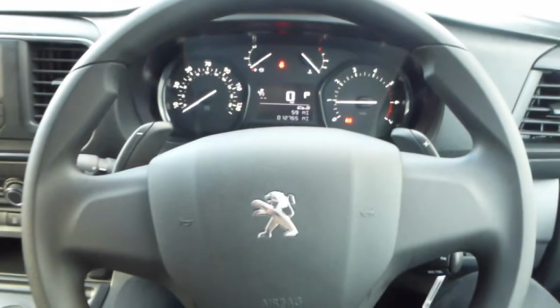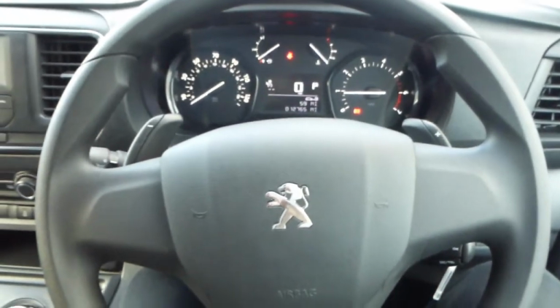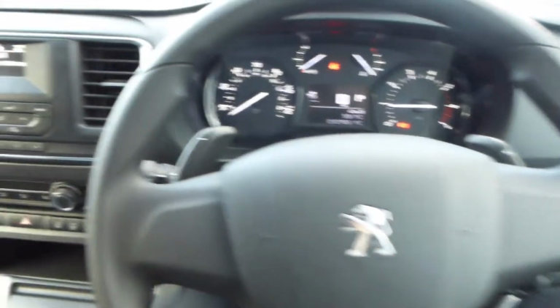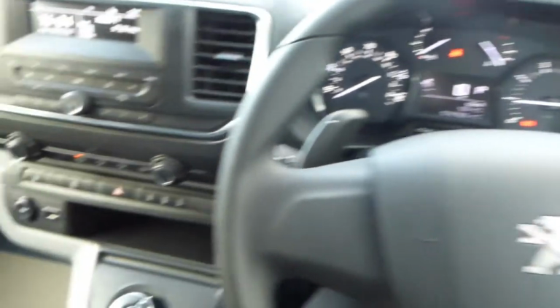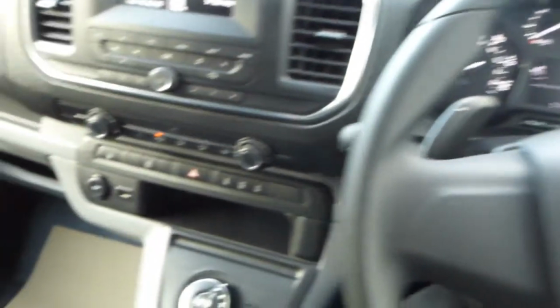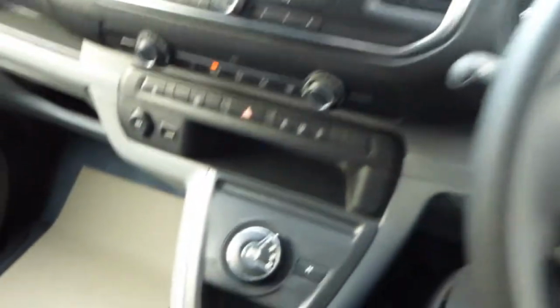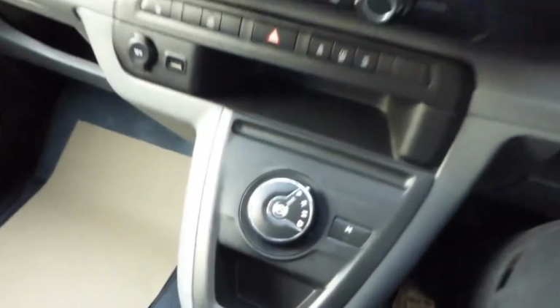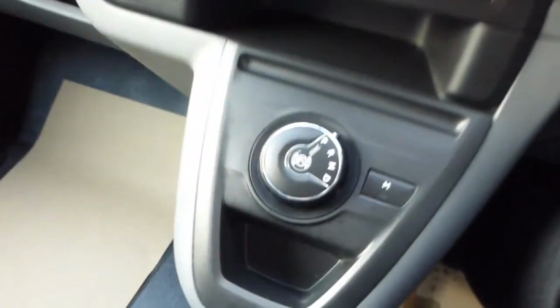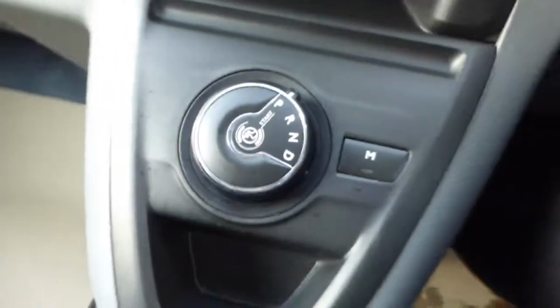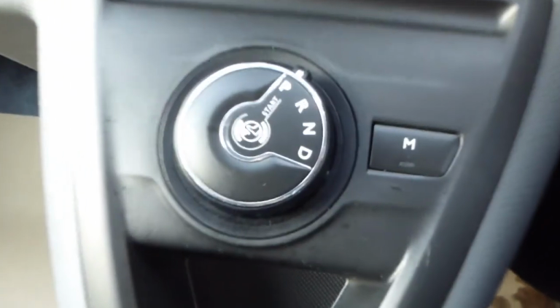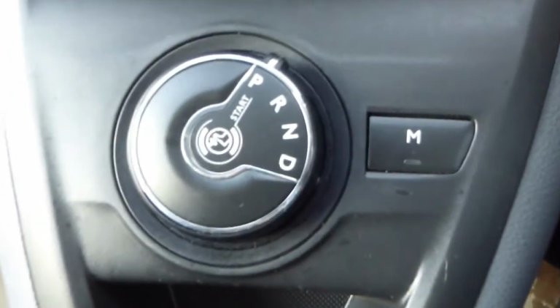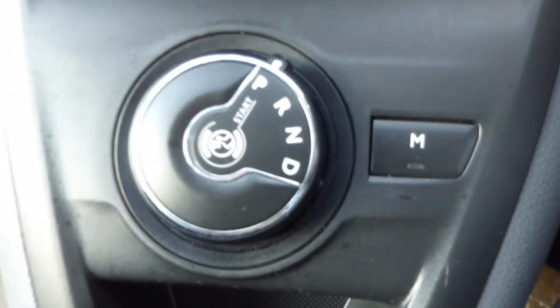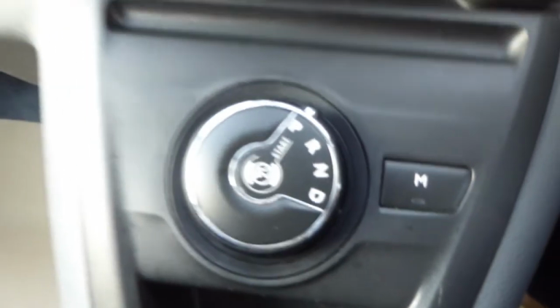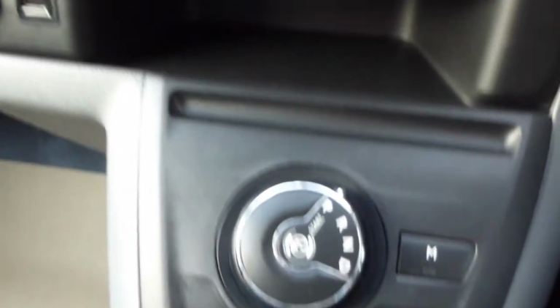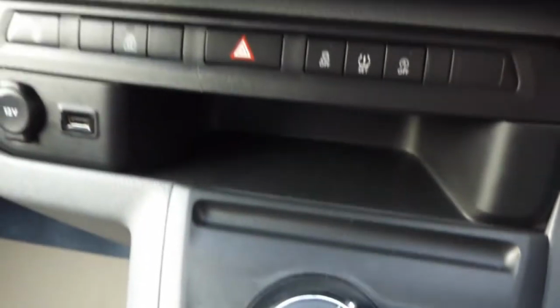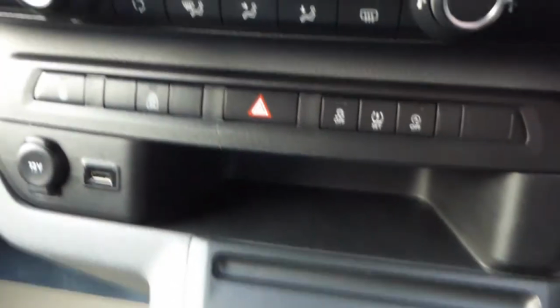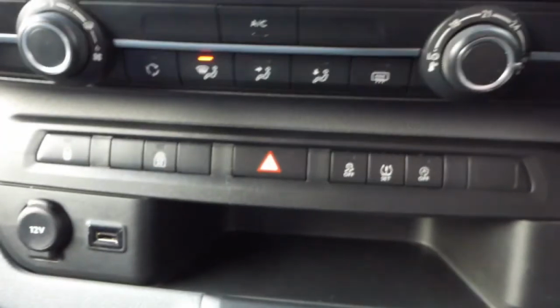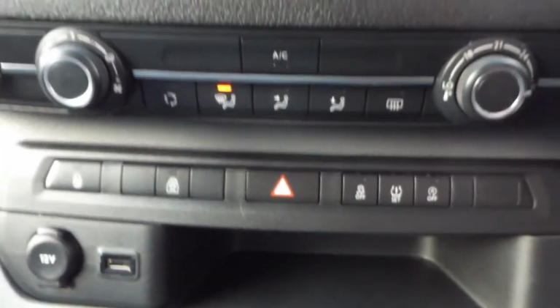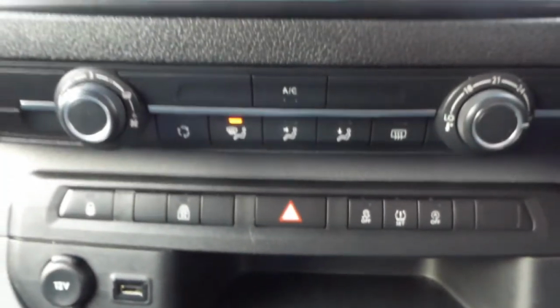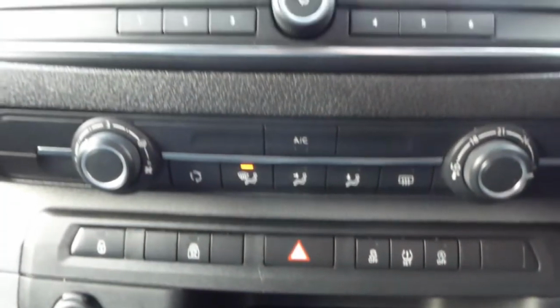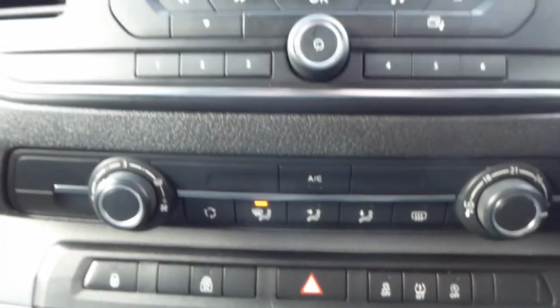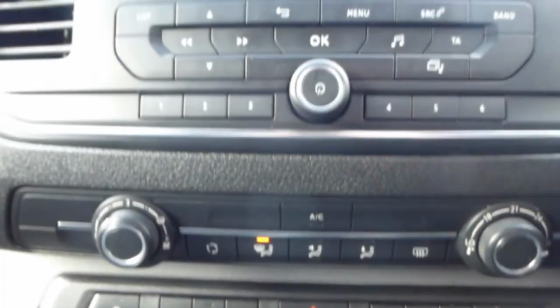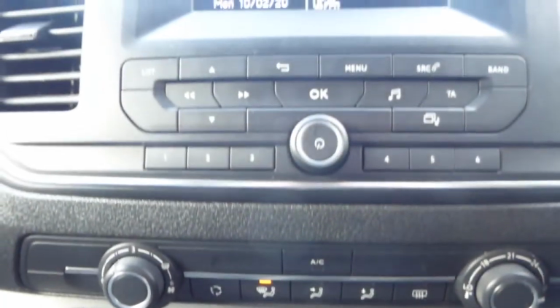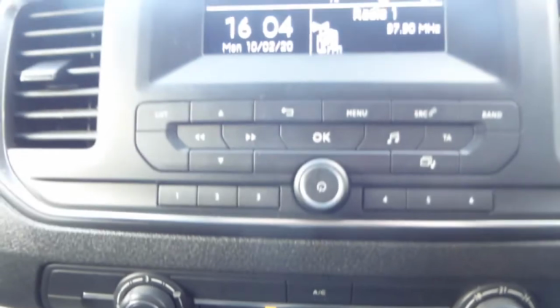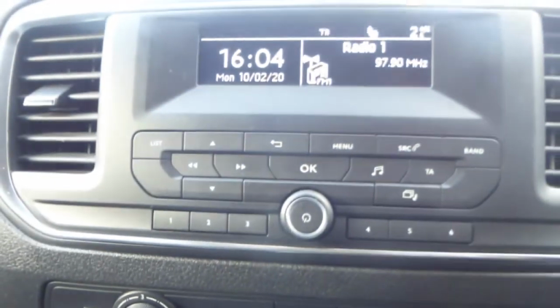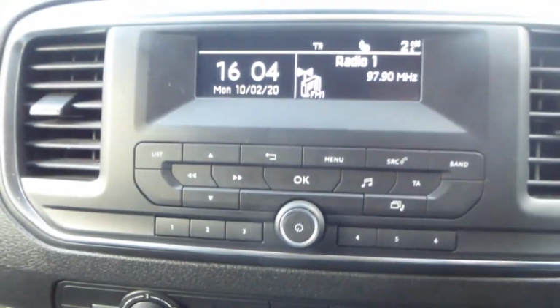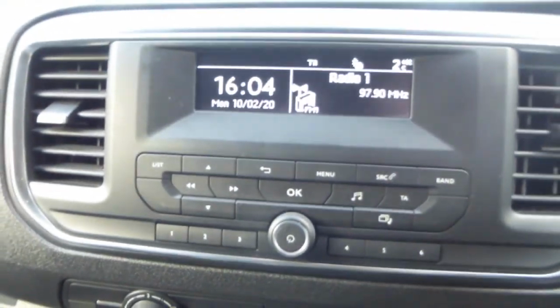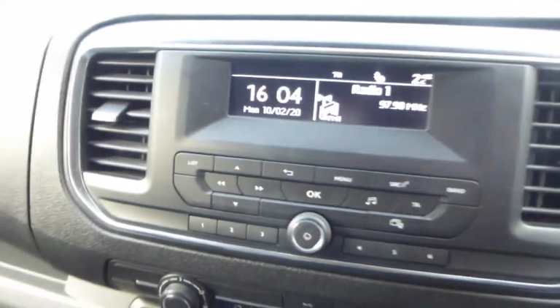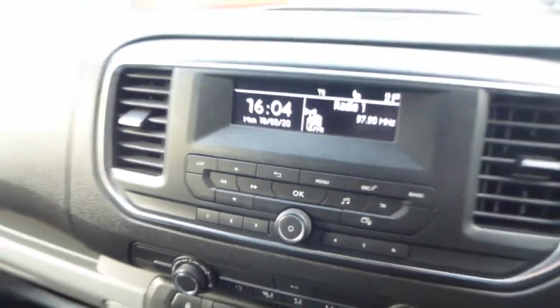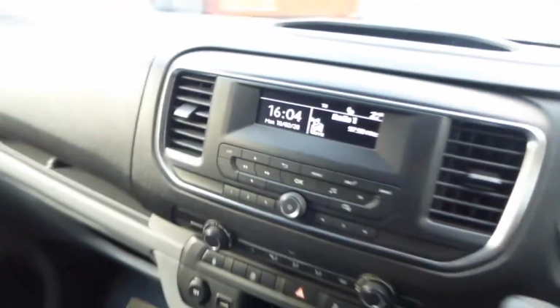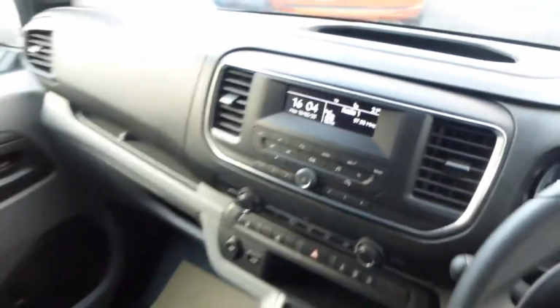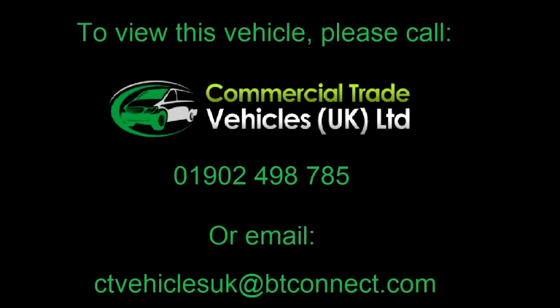This vehicle comes with an automatic gearbox, gear shift paddles, as well as USB connectivity, 12 volt charging socket, air conditioning, DAB radio and Bluetooth as standard.